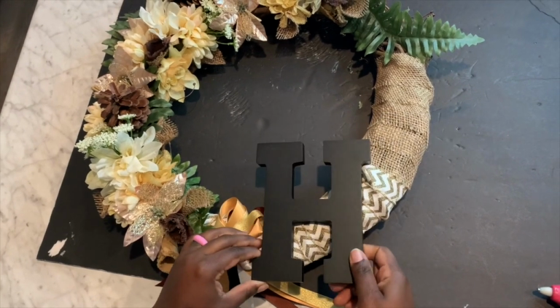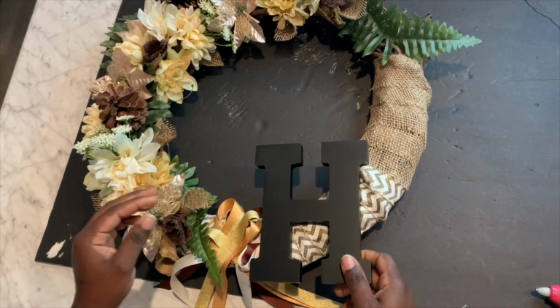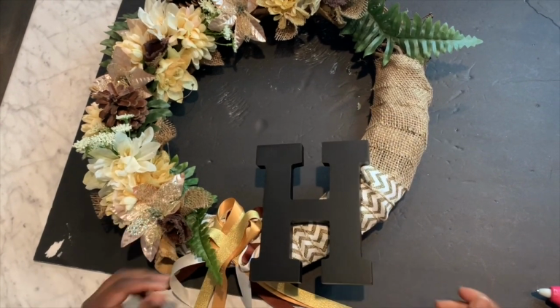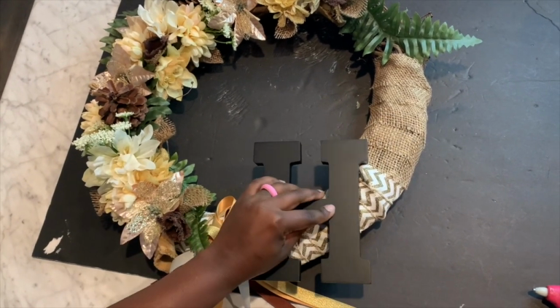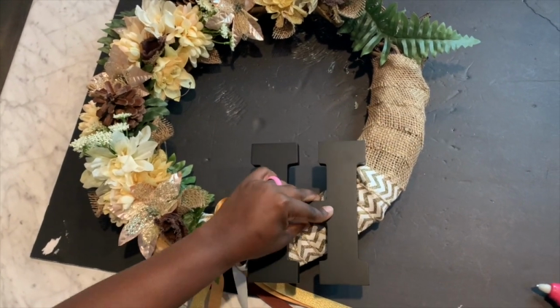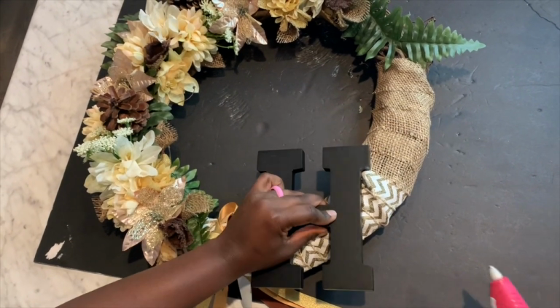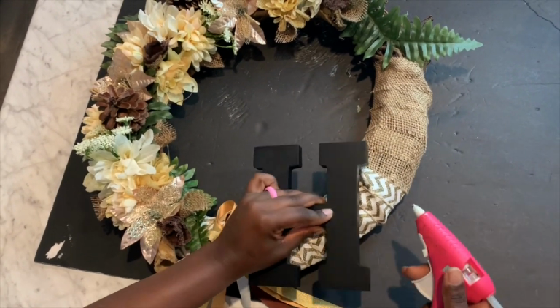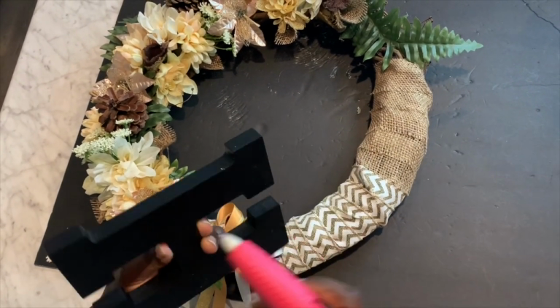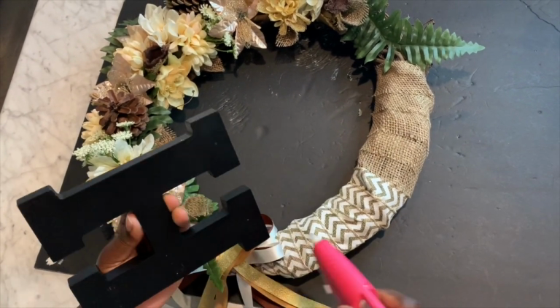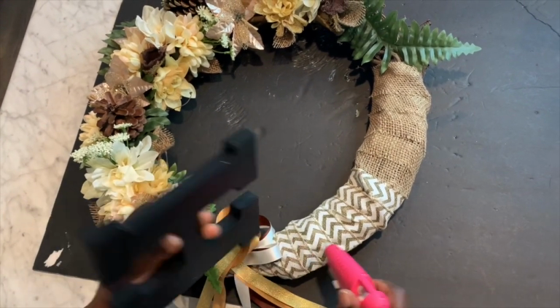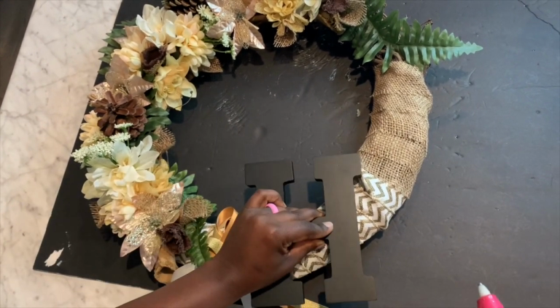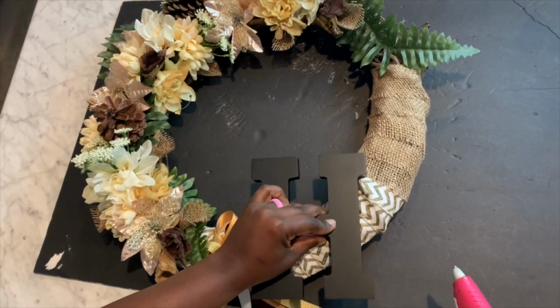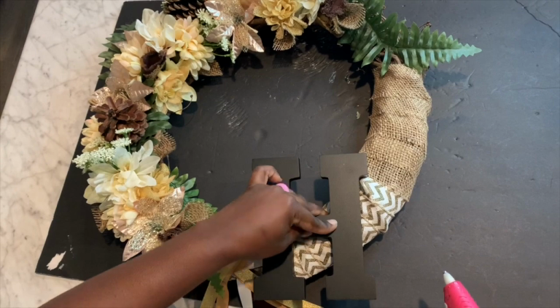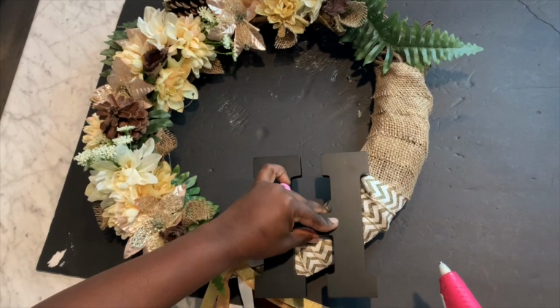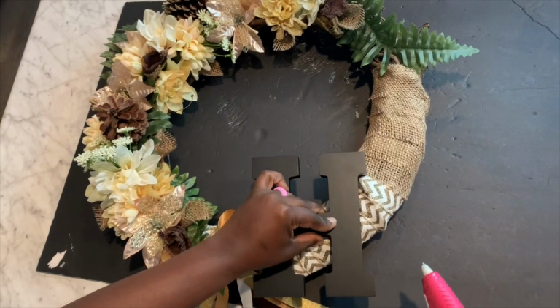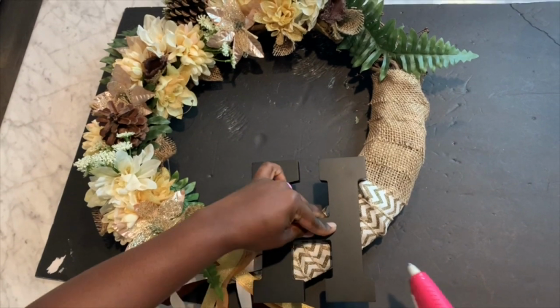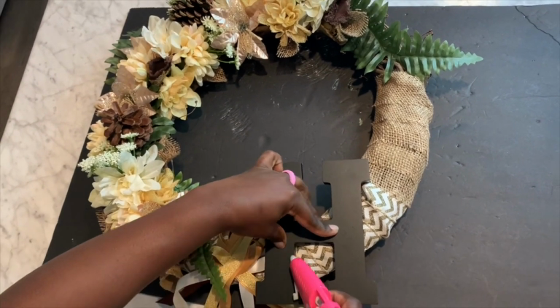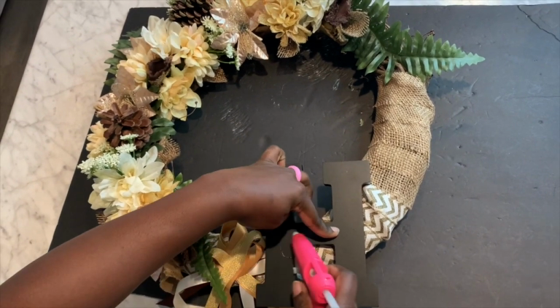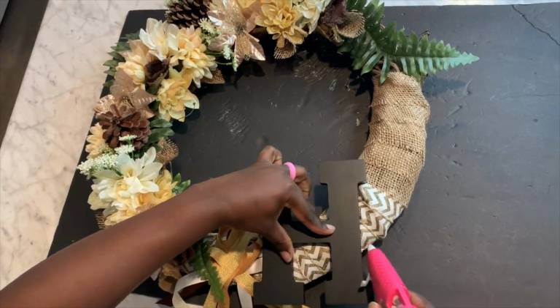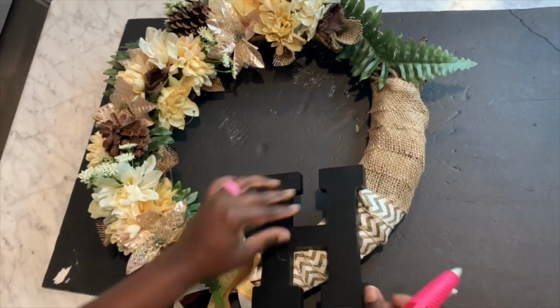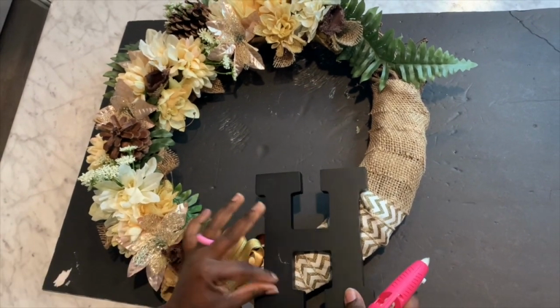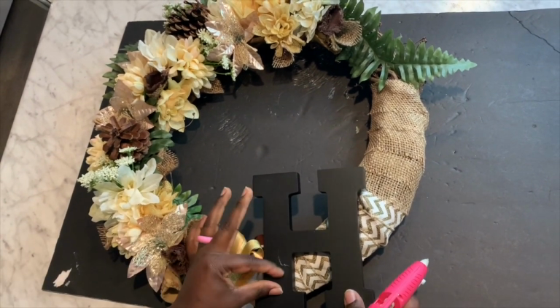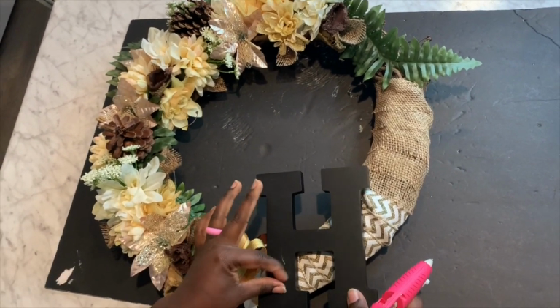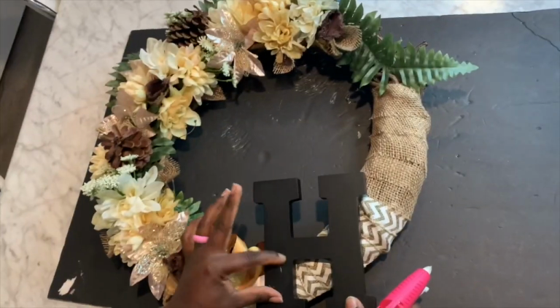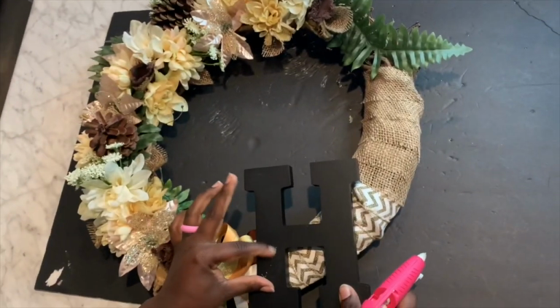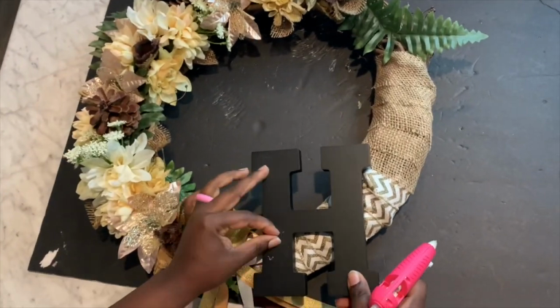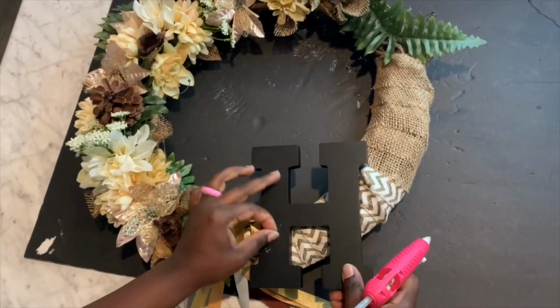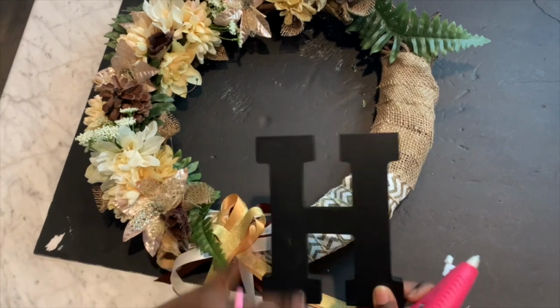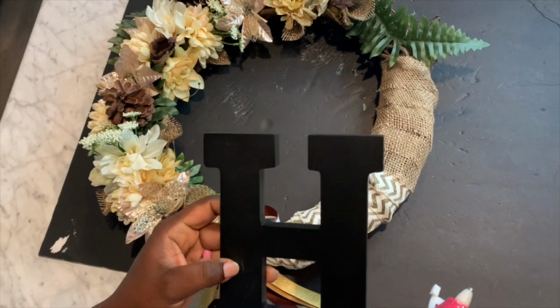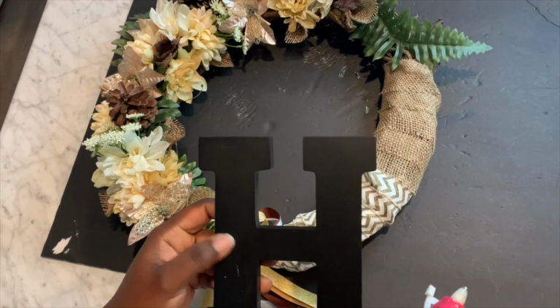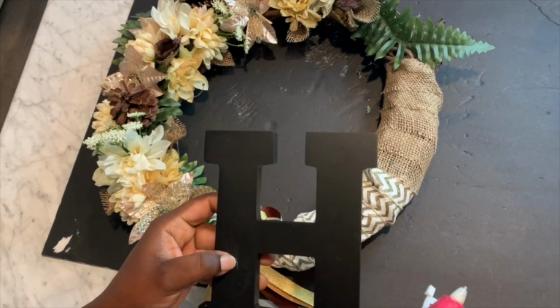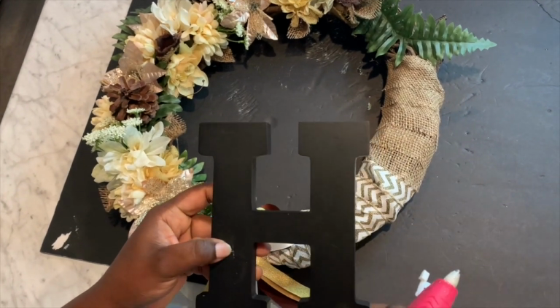I couldn't figure out where to place this letter H because there were a little bit of deviations within the wreath from some of the branches, so it gave me the hardest time.